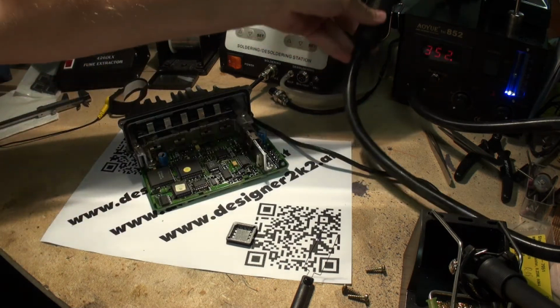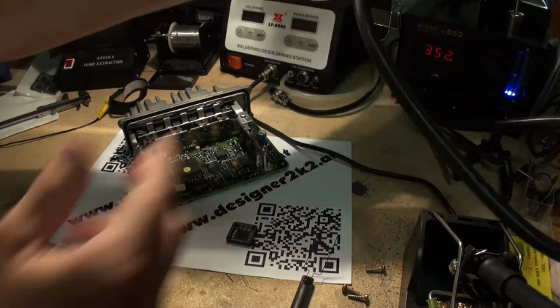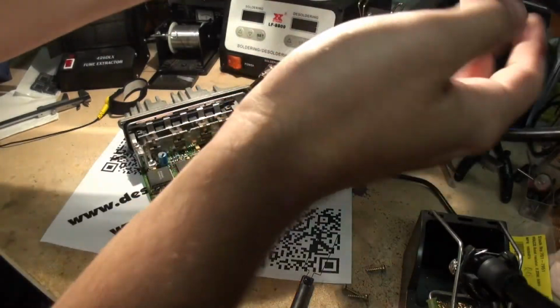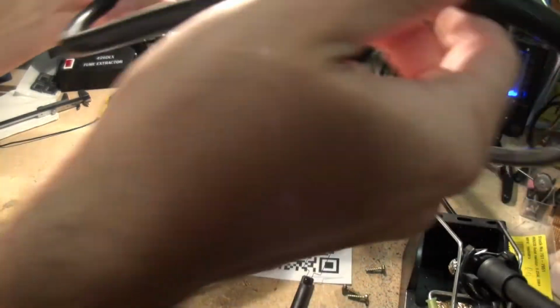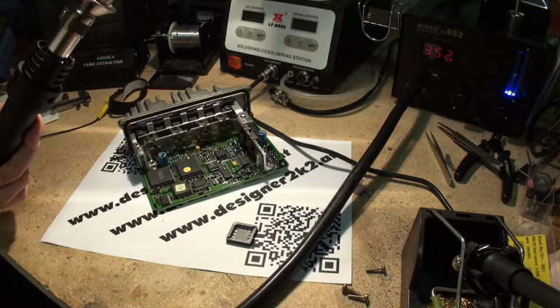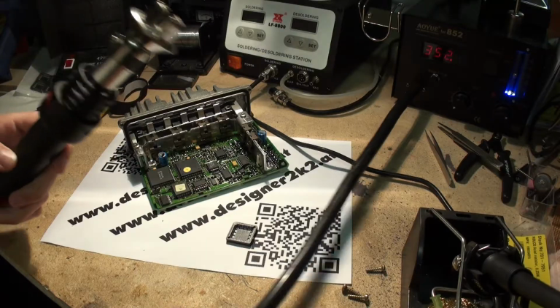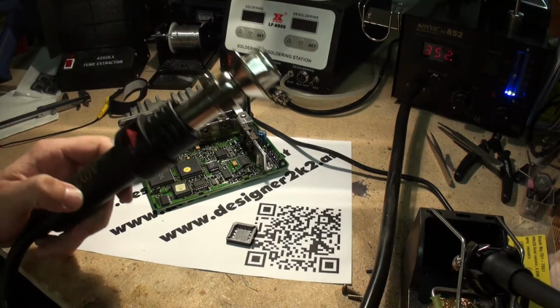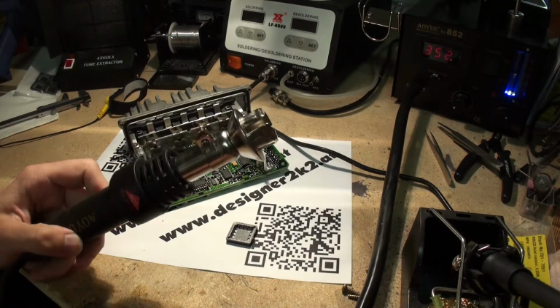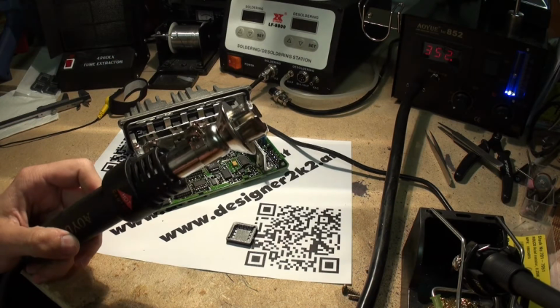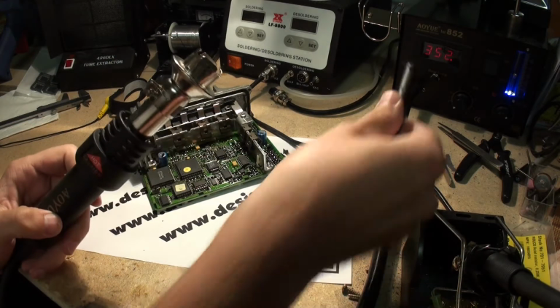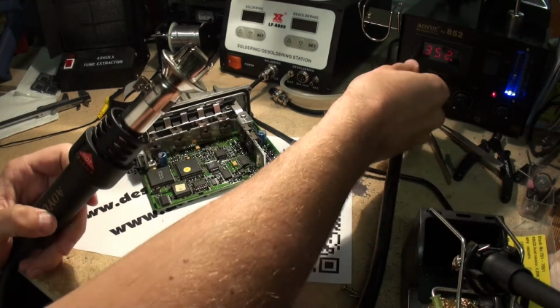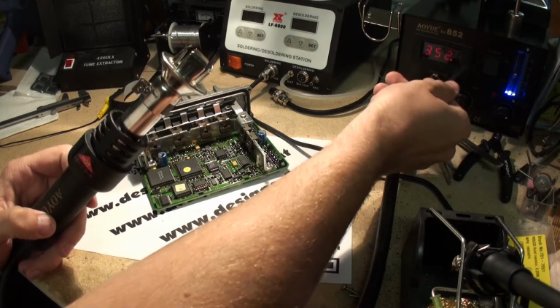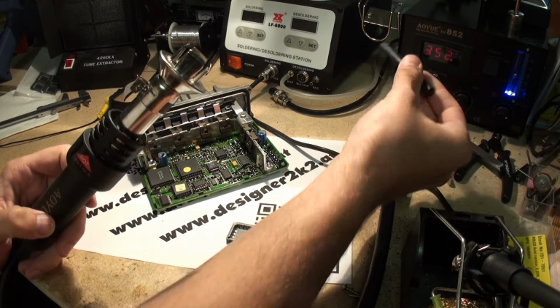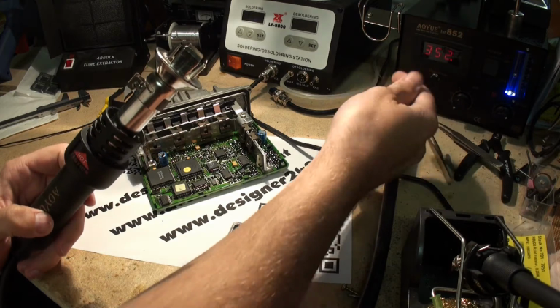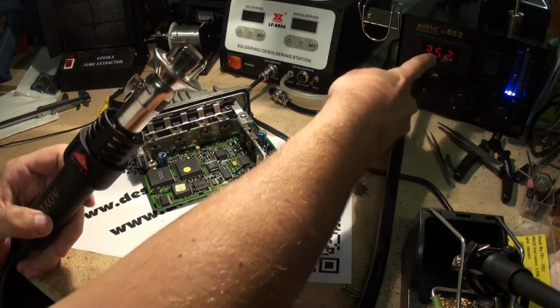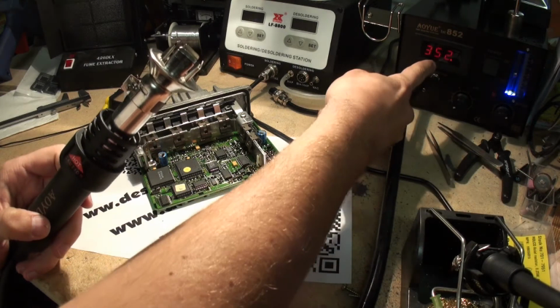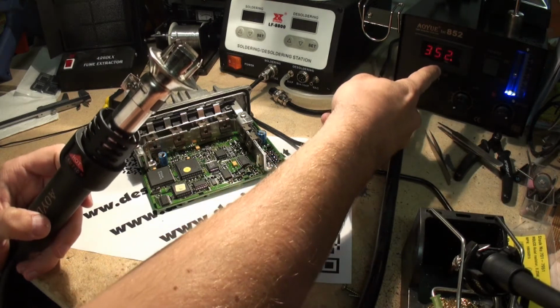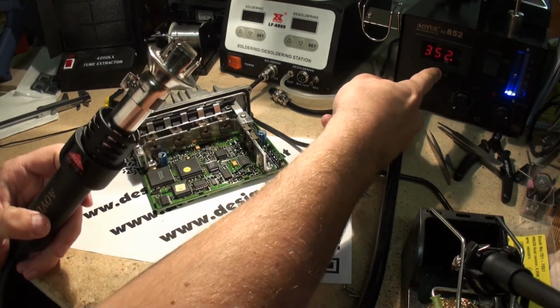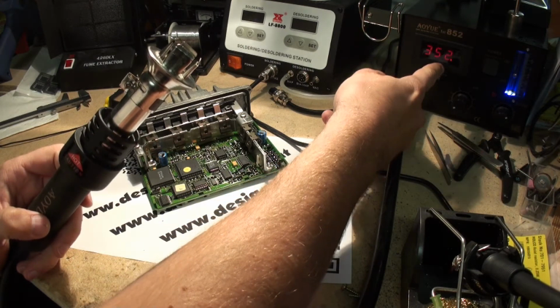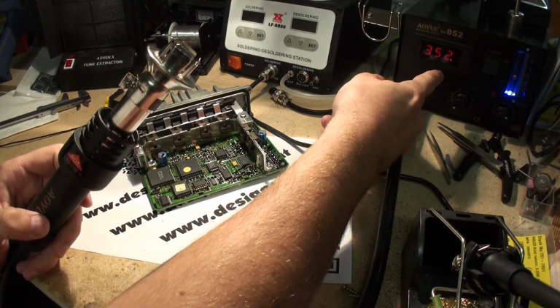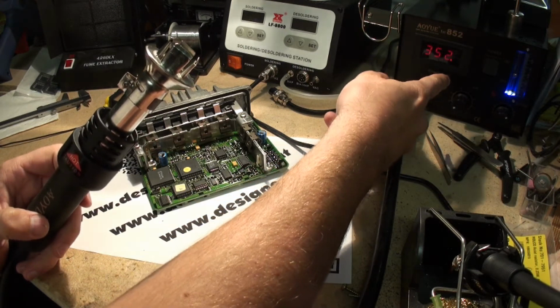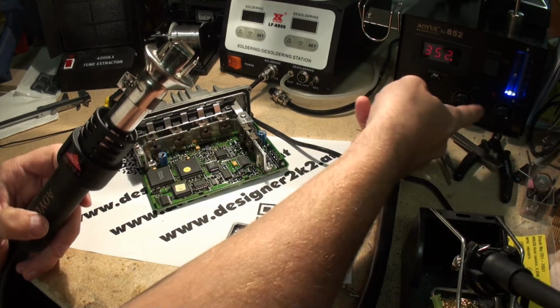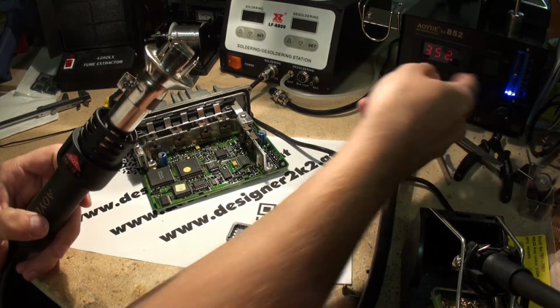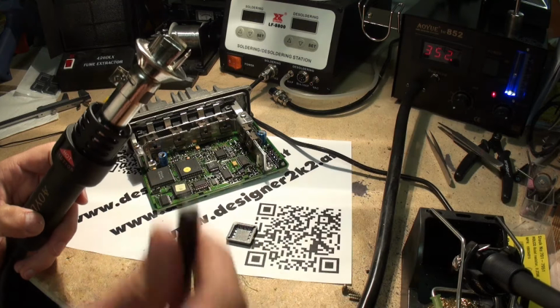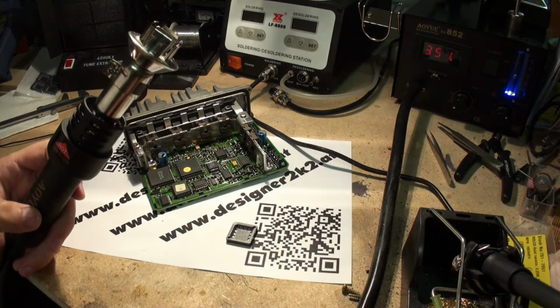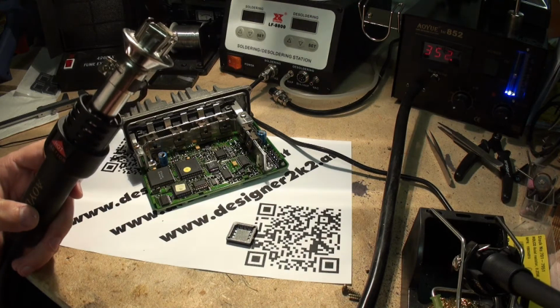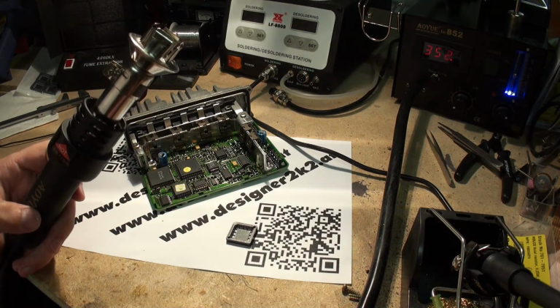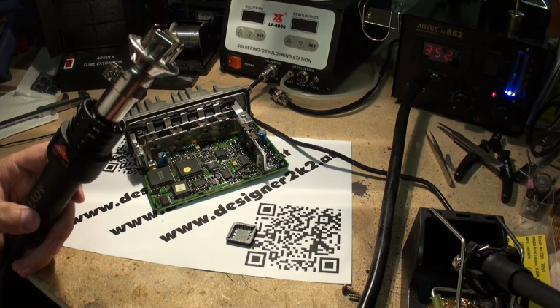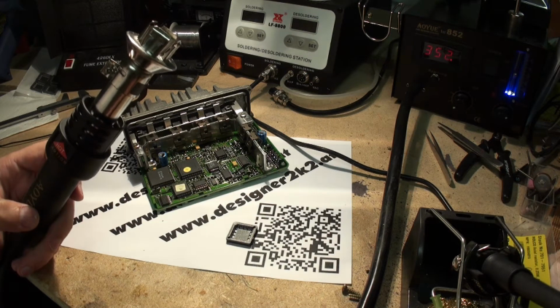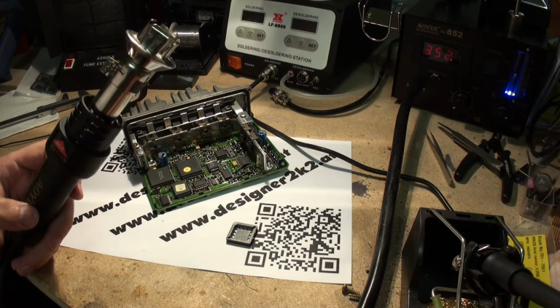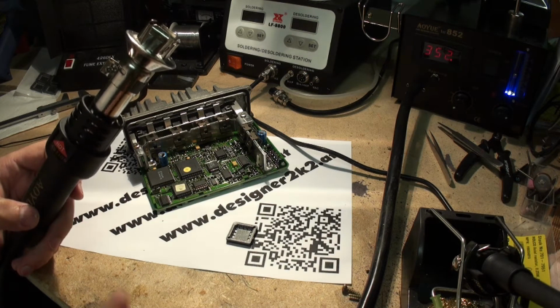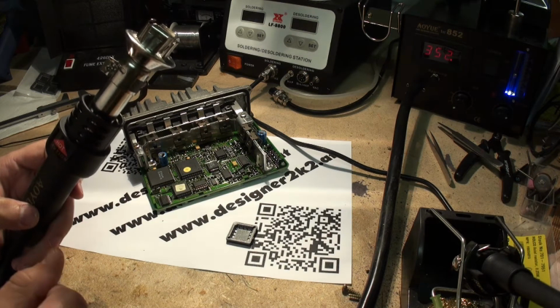We're going to need a so-called hot air rework station. I set it up to 350 degrees Celsius and an airflow of 3. We'll see if that will be enough or not.